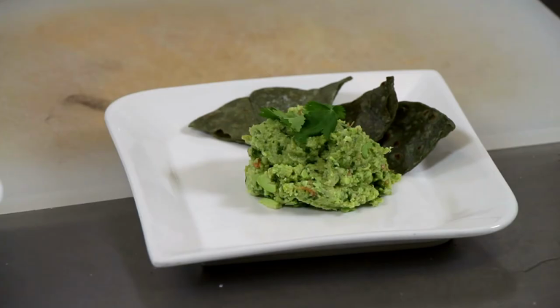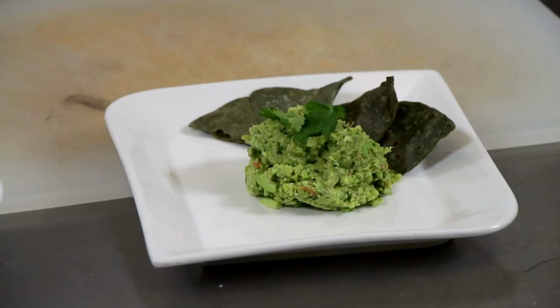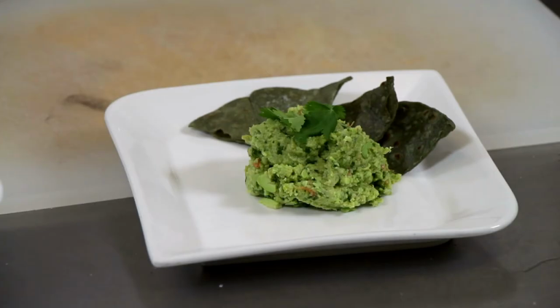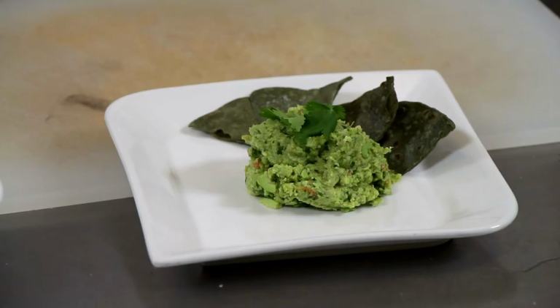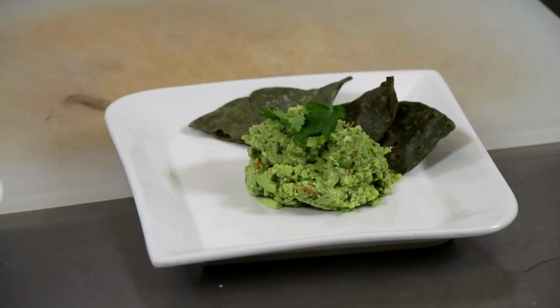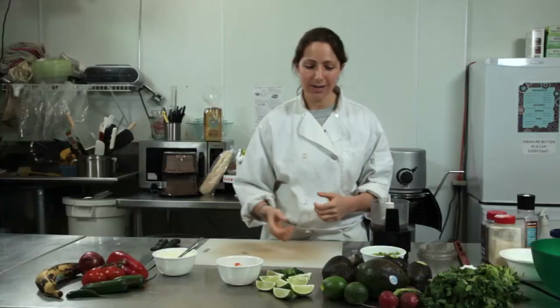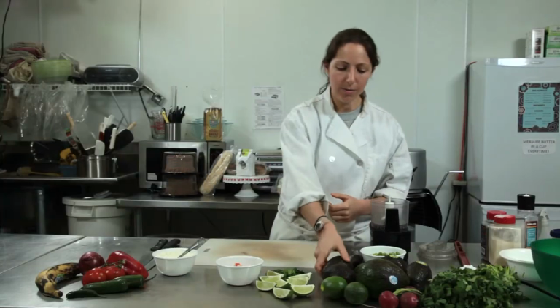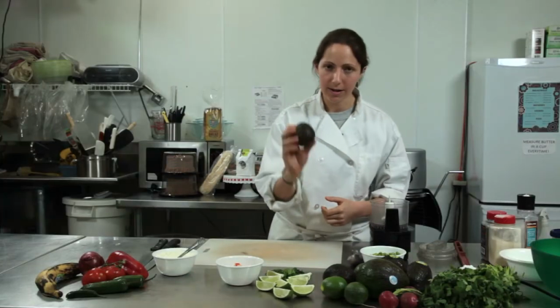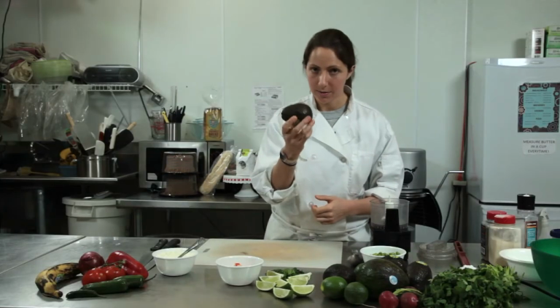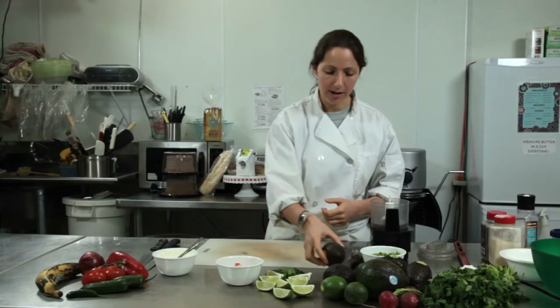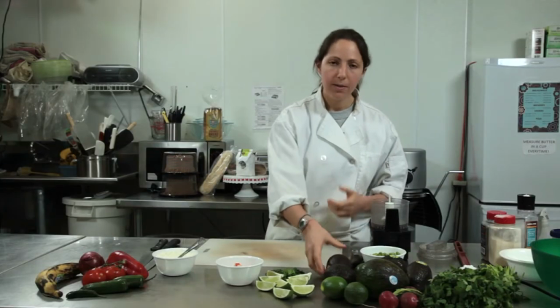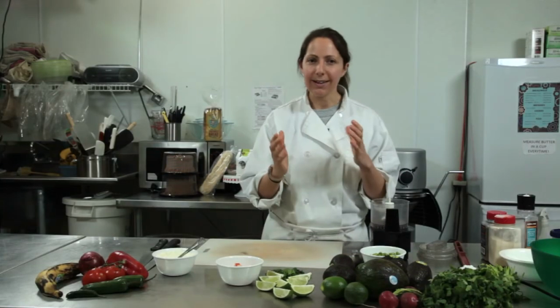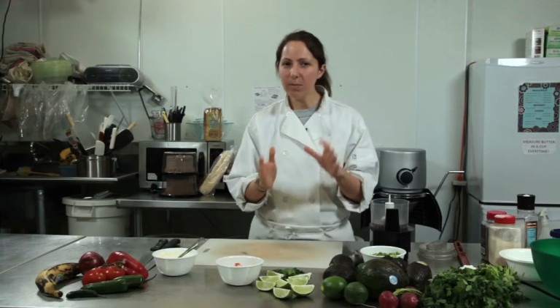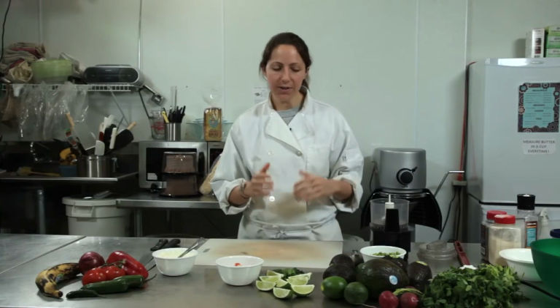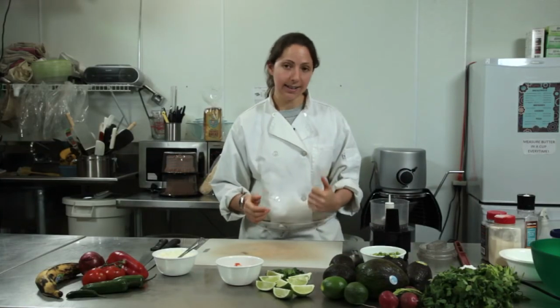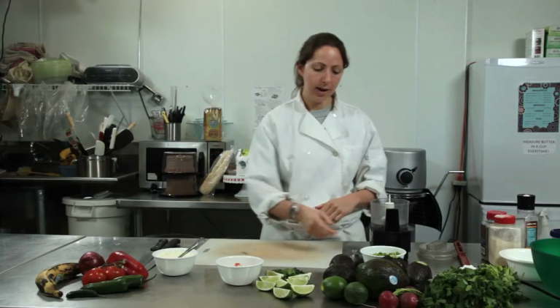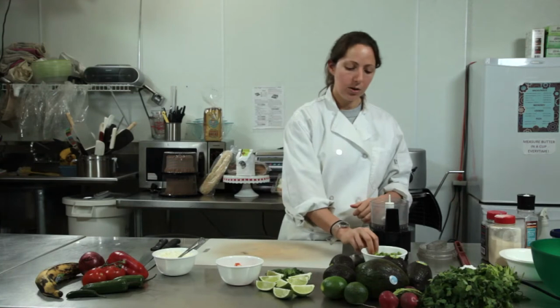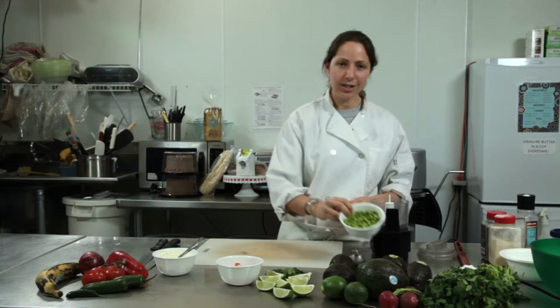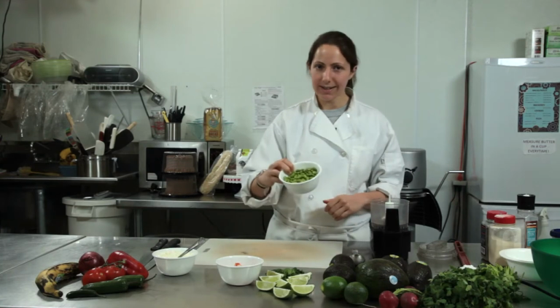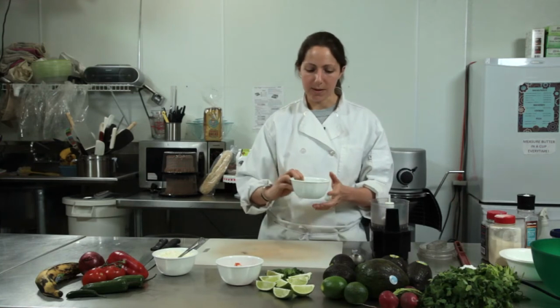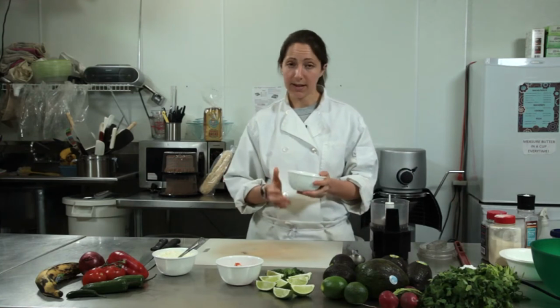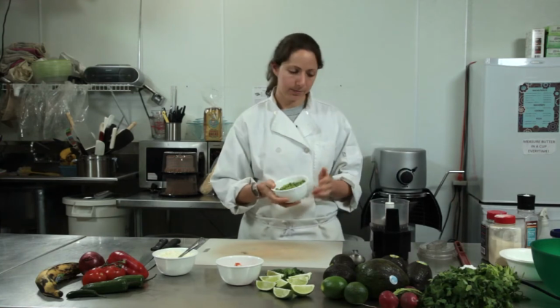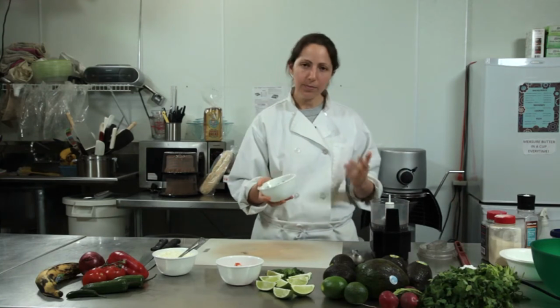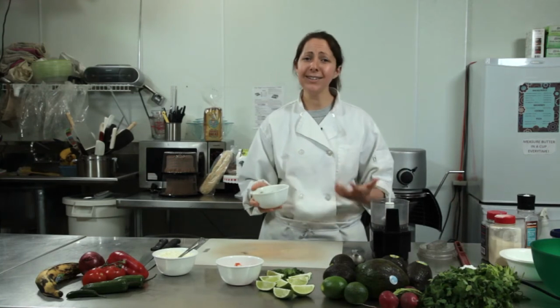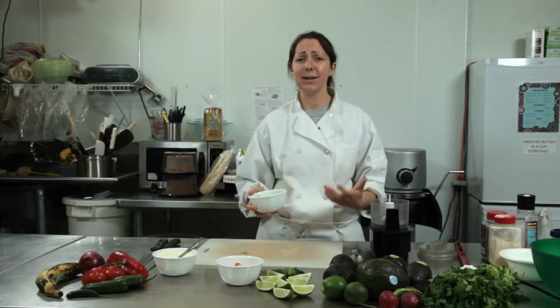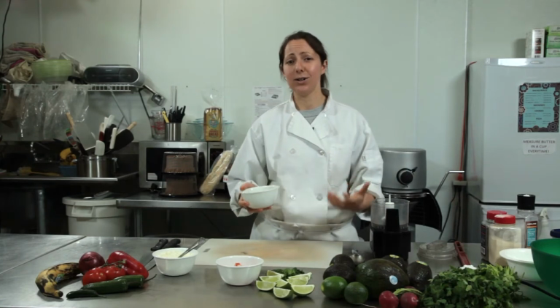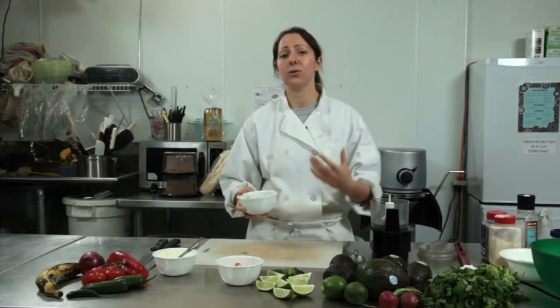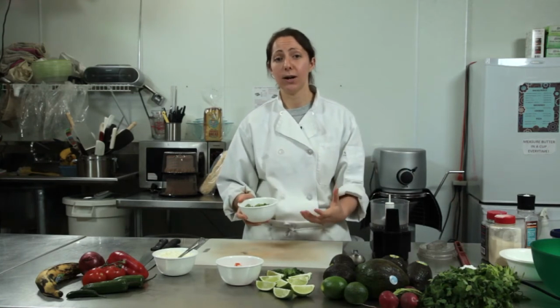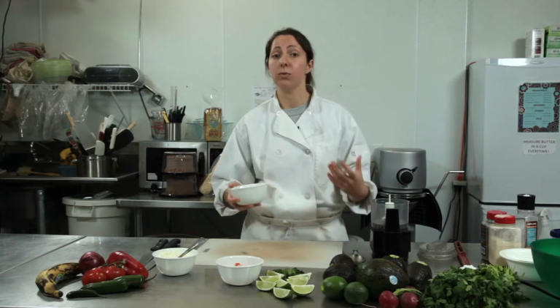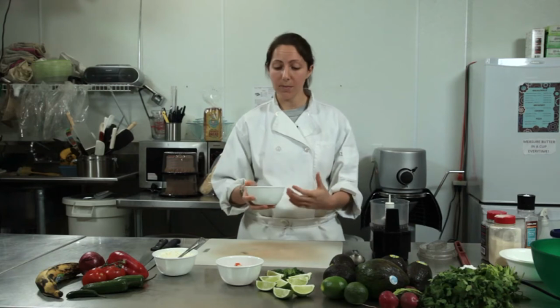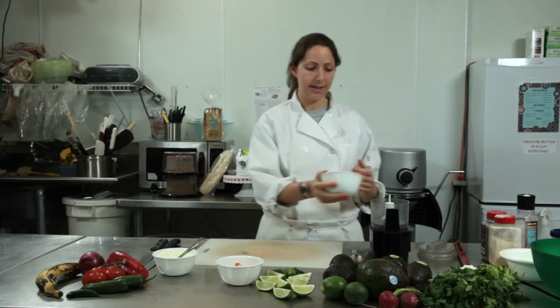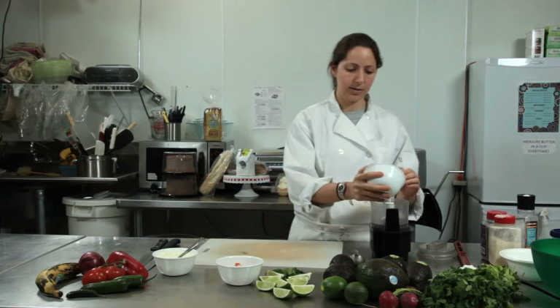Today we're making guacamole with edamame. Normally, guacamole is made with avocado, but to make it a little bit more healthy, a lot less fat, we're going to actually use edamame beans. Obviously it's not going to come out like your regular creamy guacamole, but we're going to do our best to get it very similar.